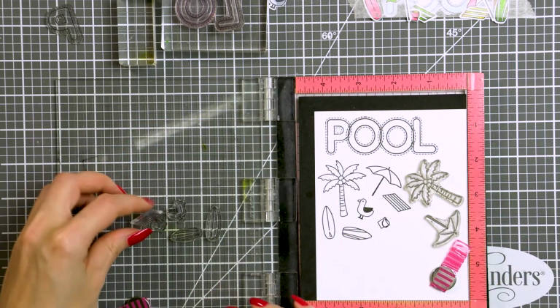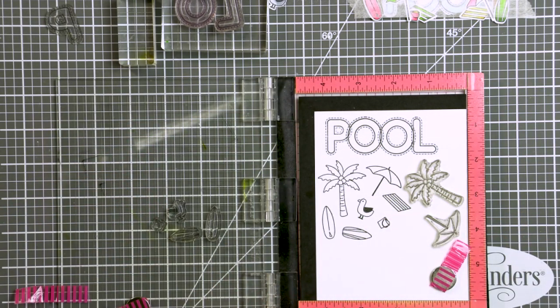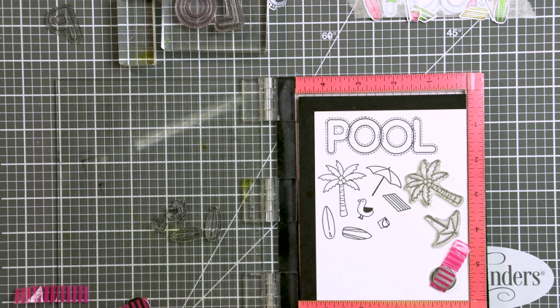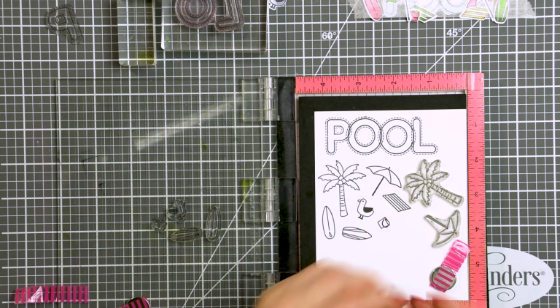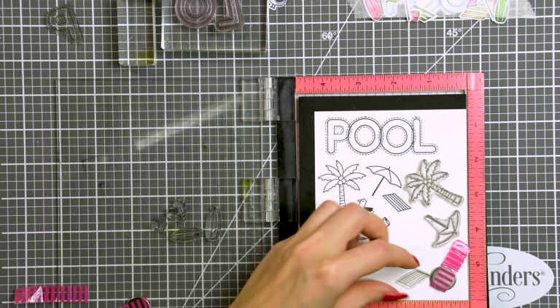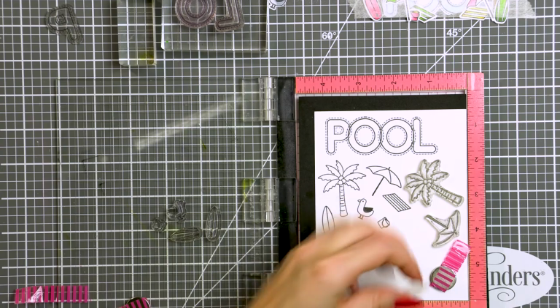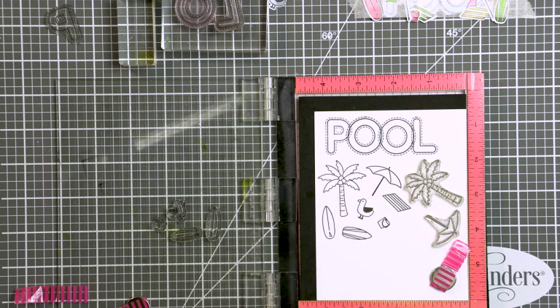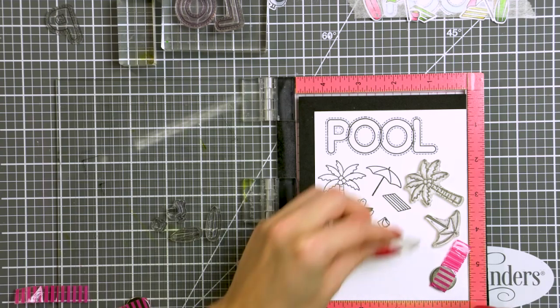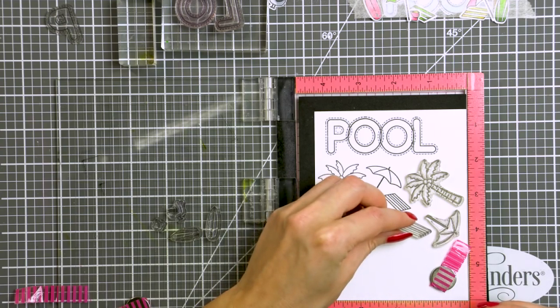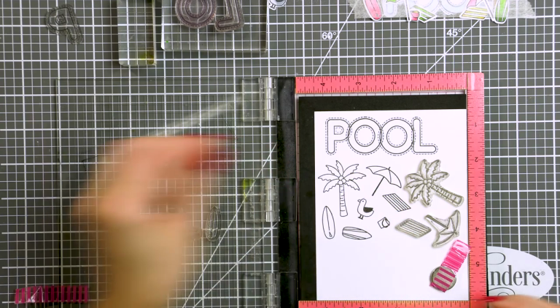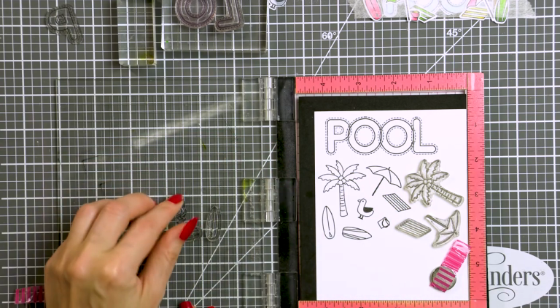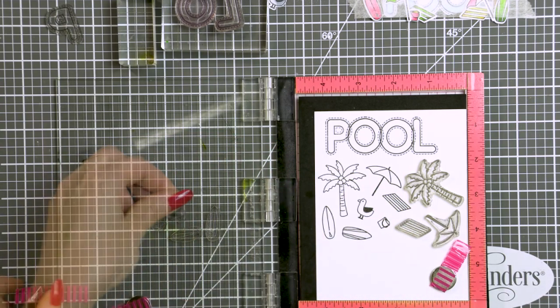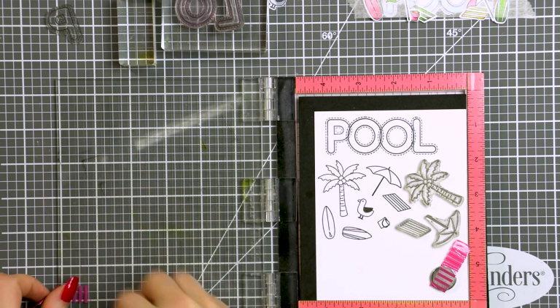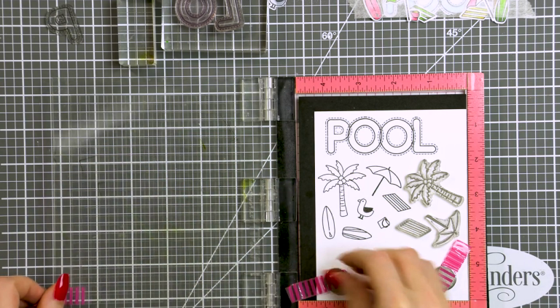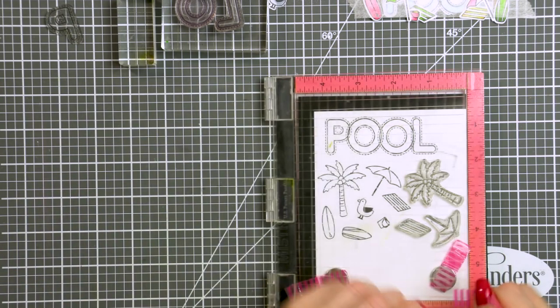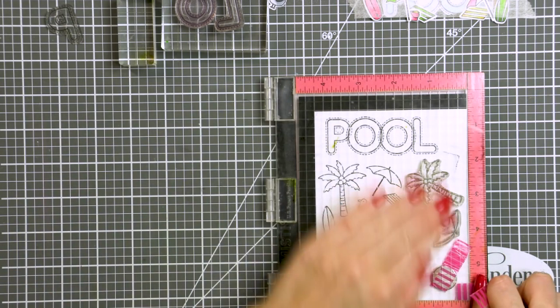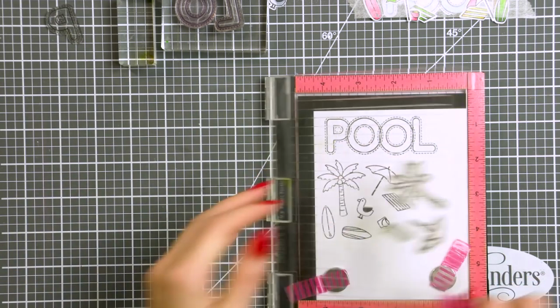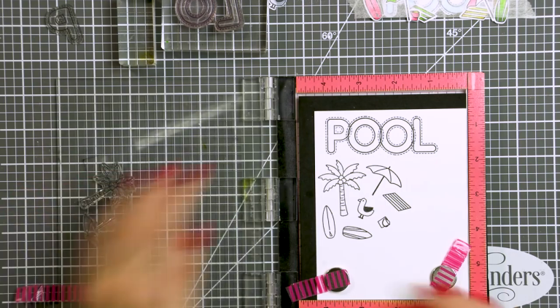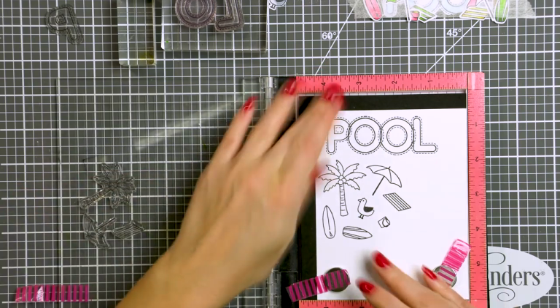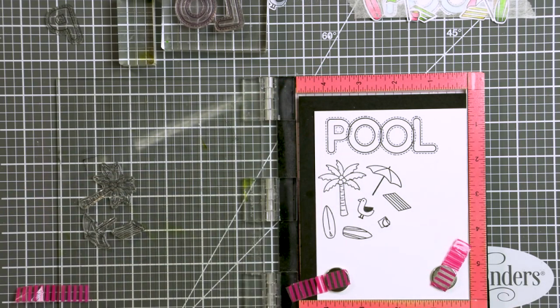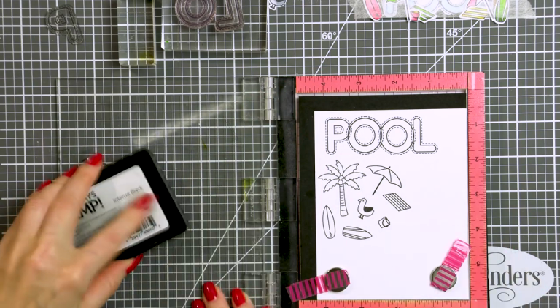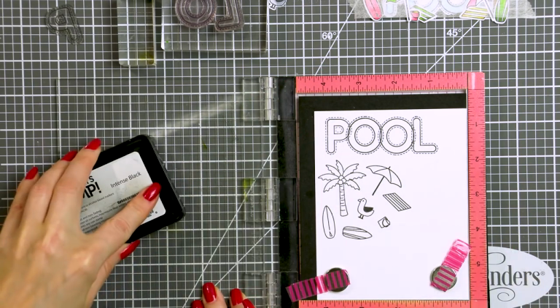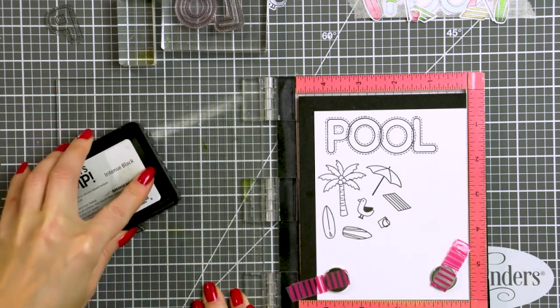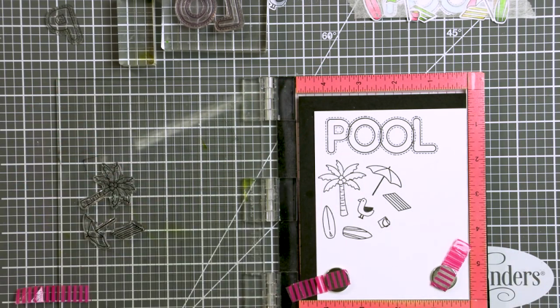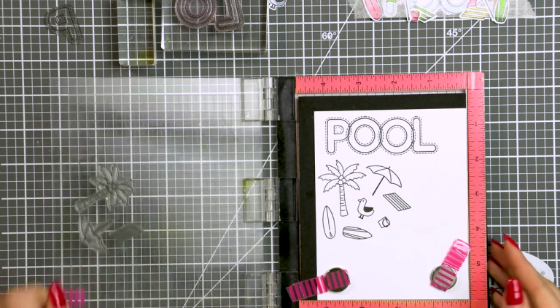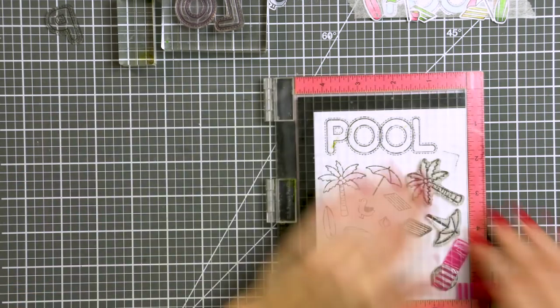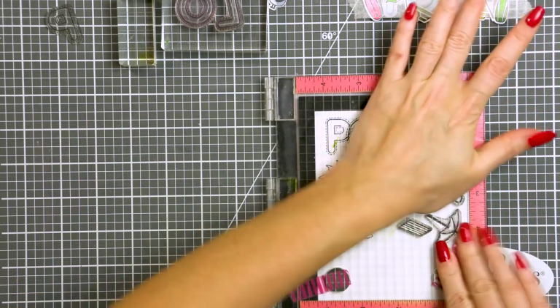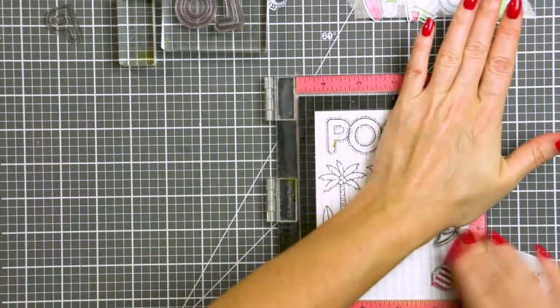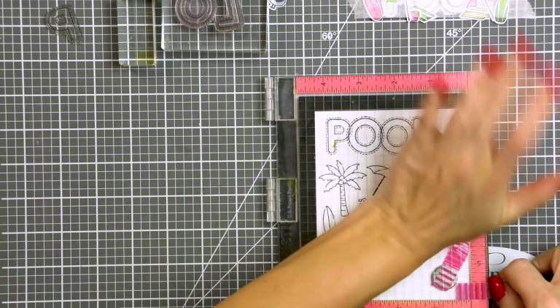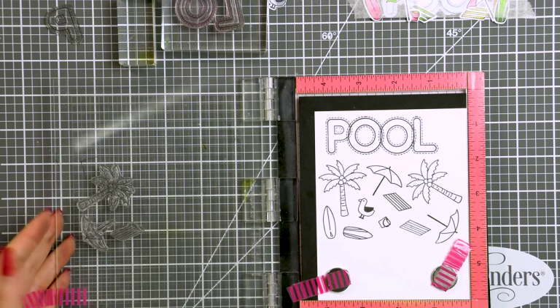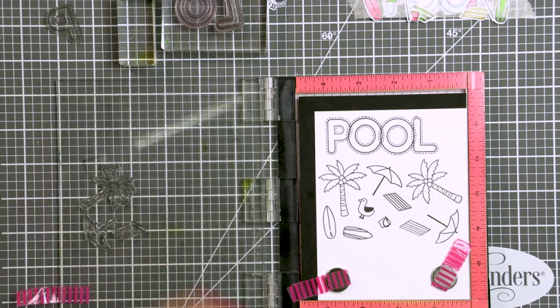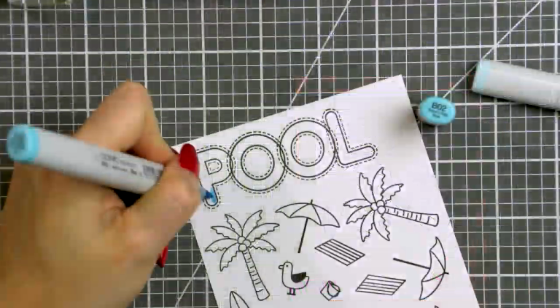I'm also stamping several palm trees, beach umbrellas, beach towels, surfboards, a seagull and a little kid's sand bucket. I'm using the same ink as before, as I will be coloring these with Copics.